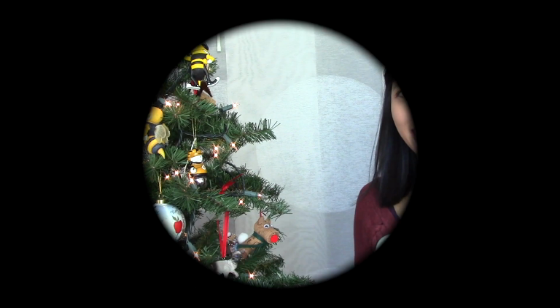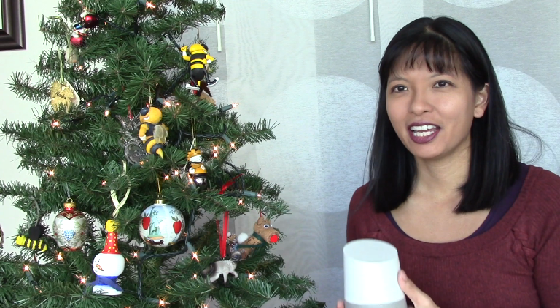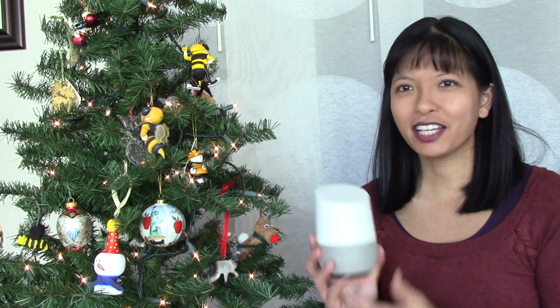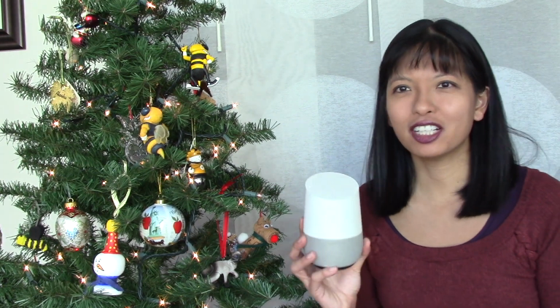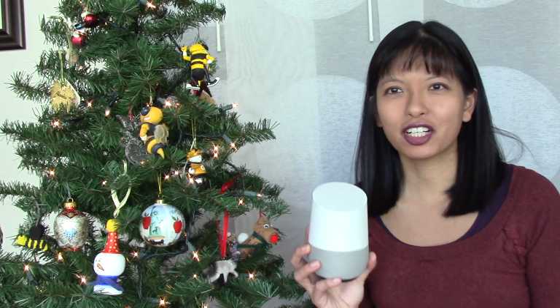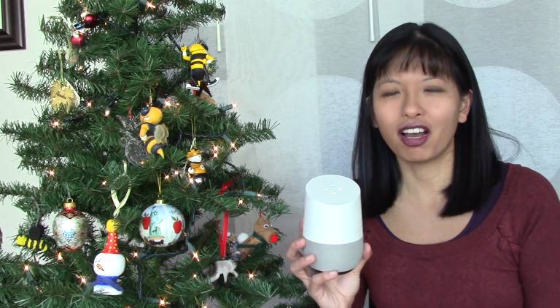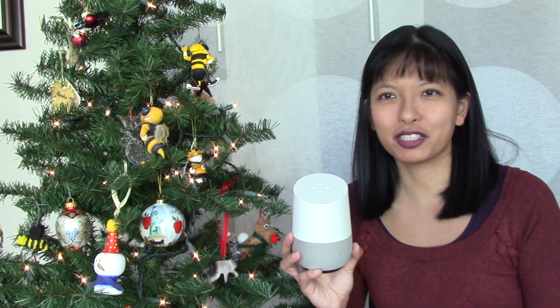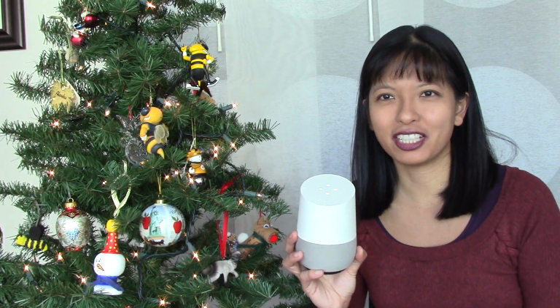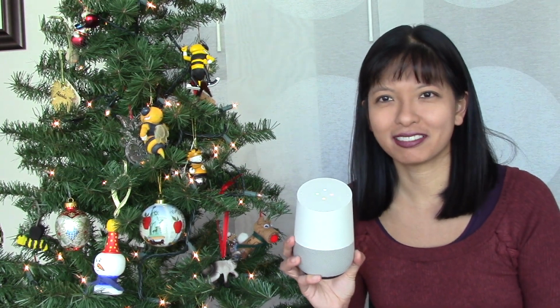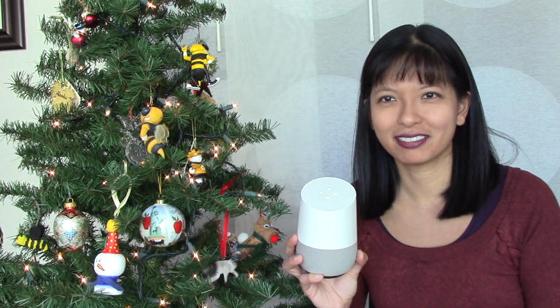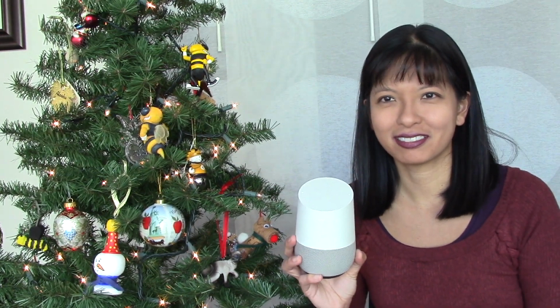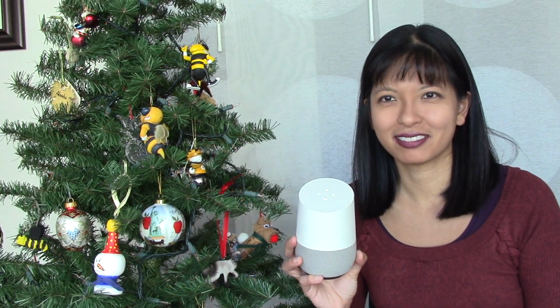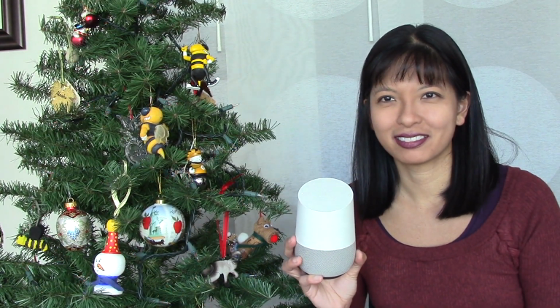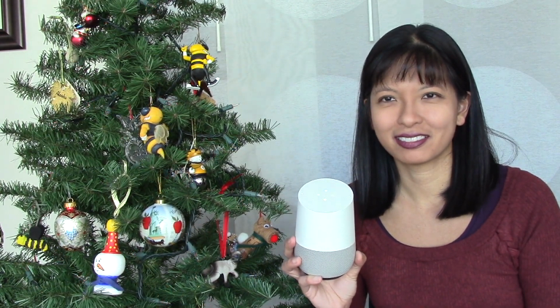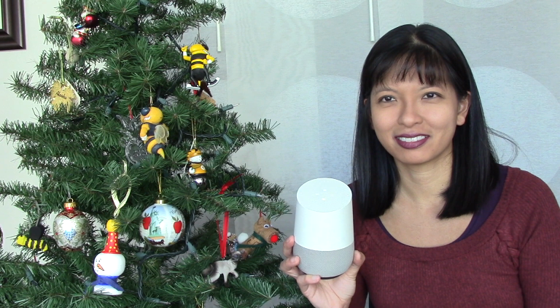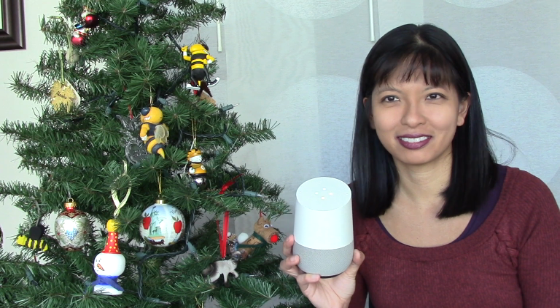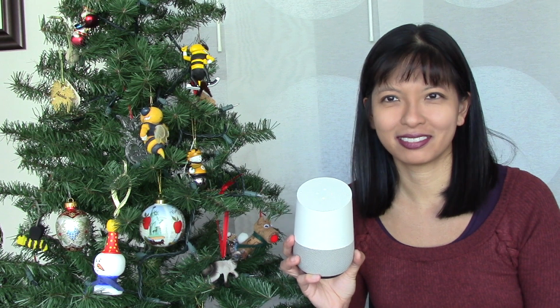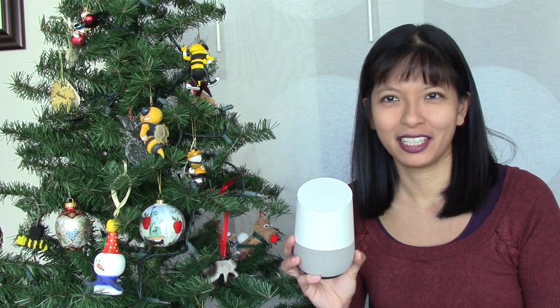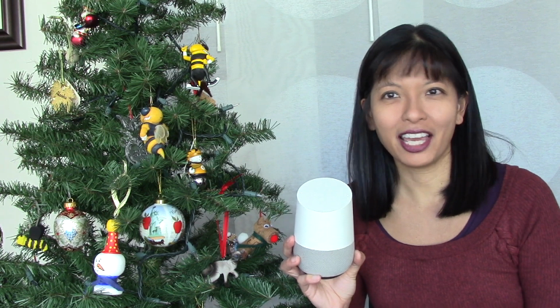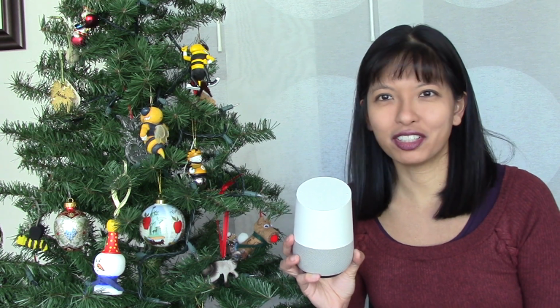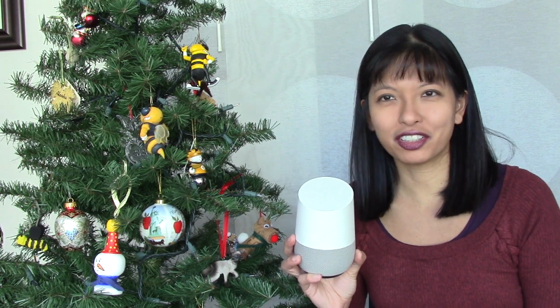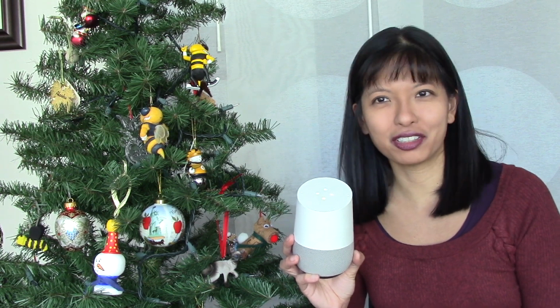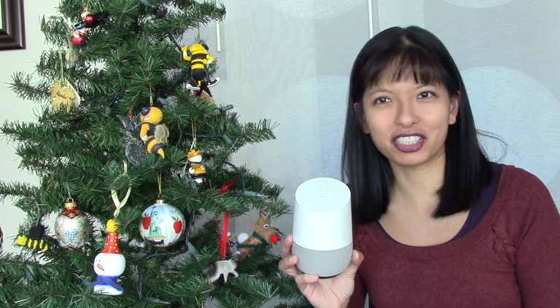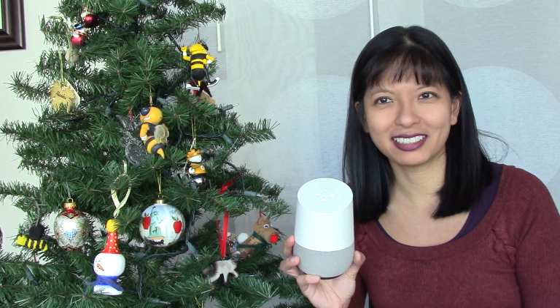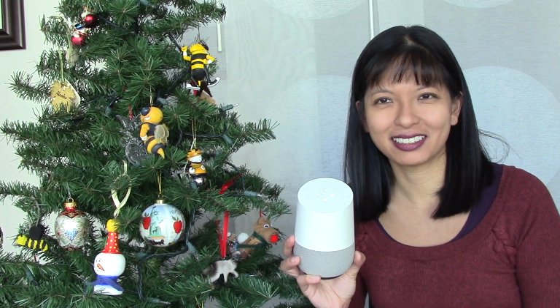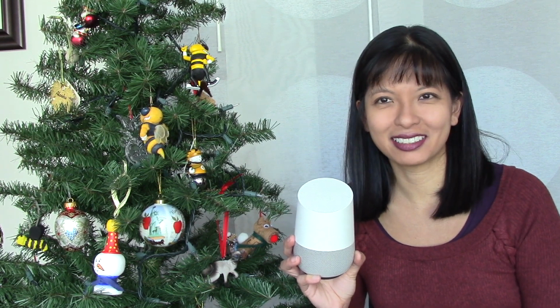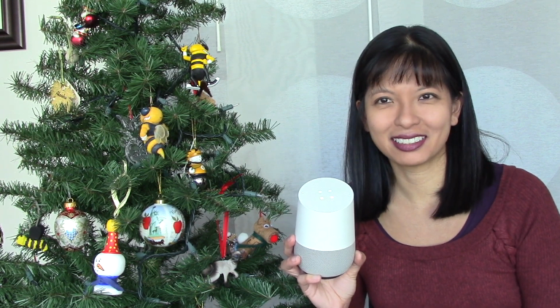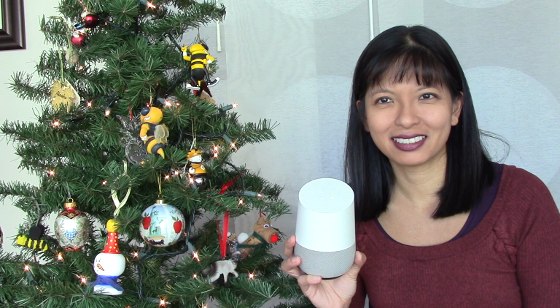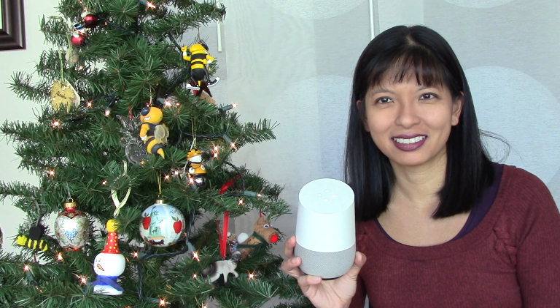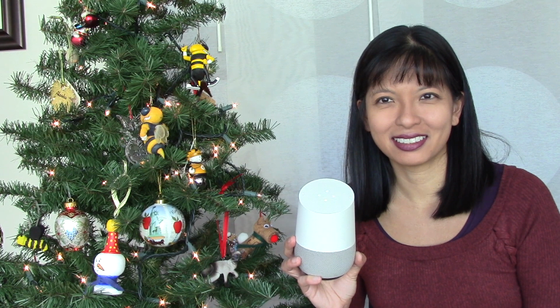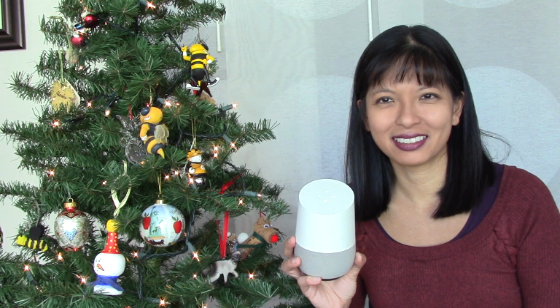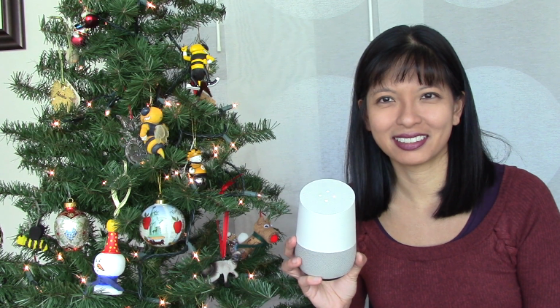Hey Google, turn off Christmas tree. Sure, turning off the Christmas tree. Hey Google, turn on Christmas tree. Okay, turning on the Christmas tree.